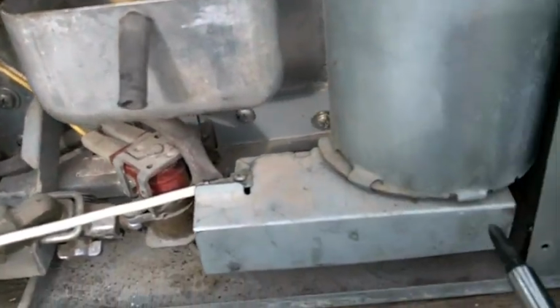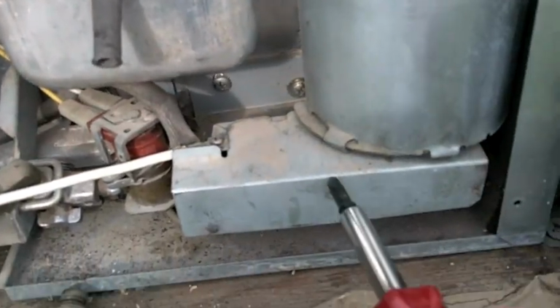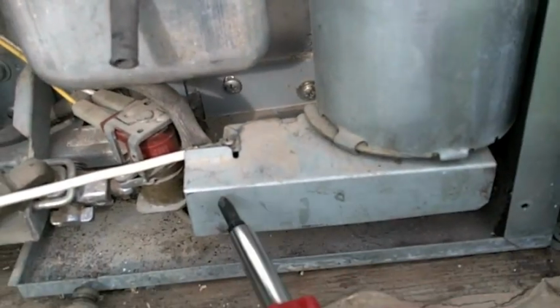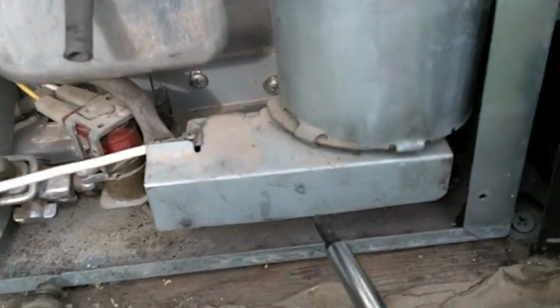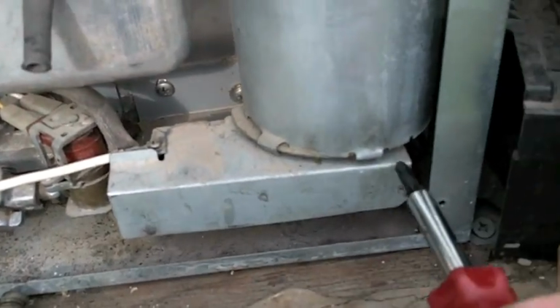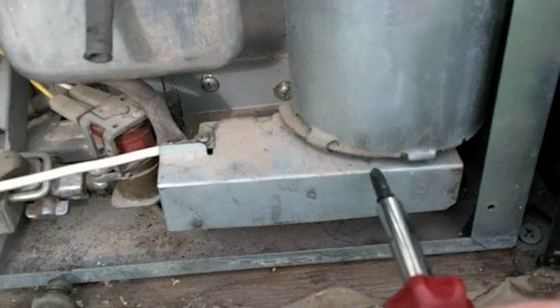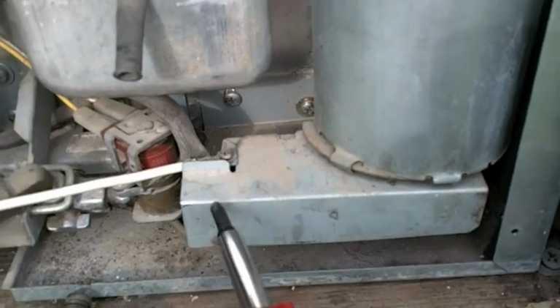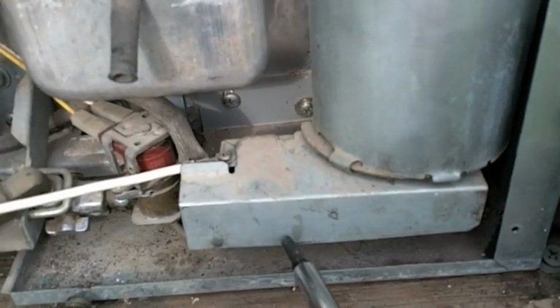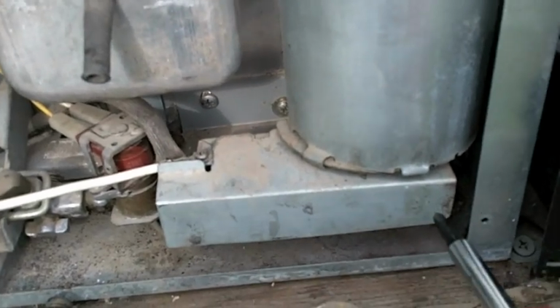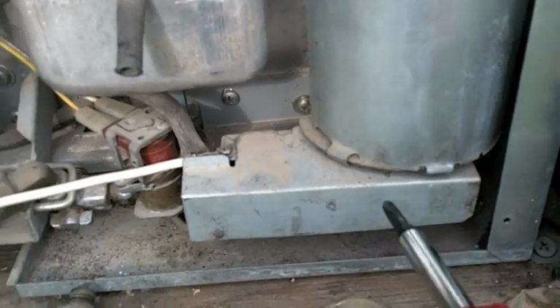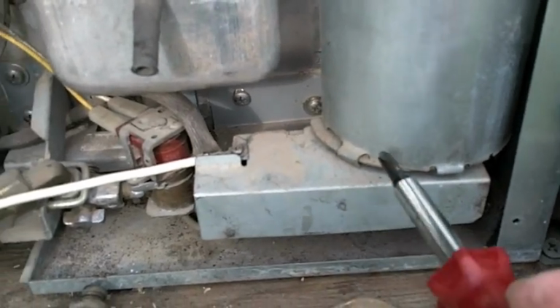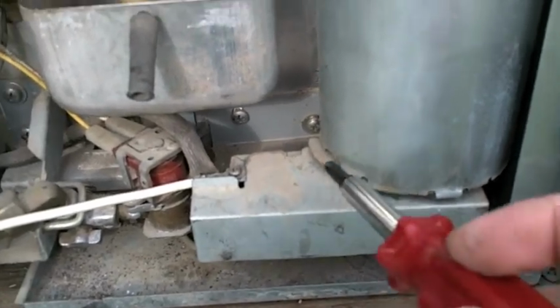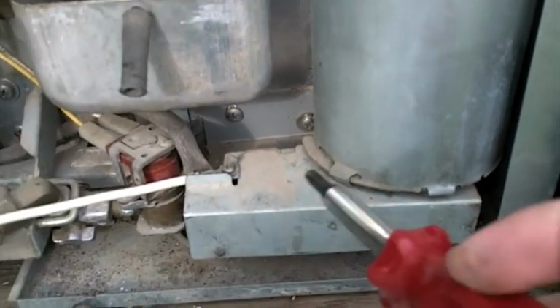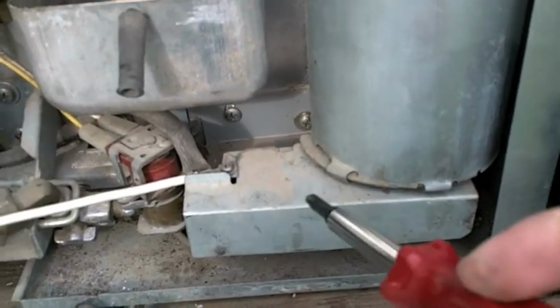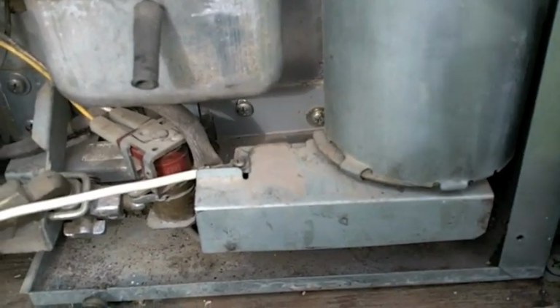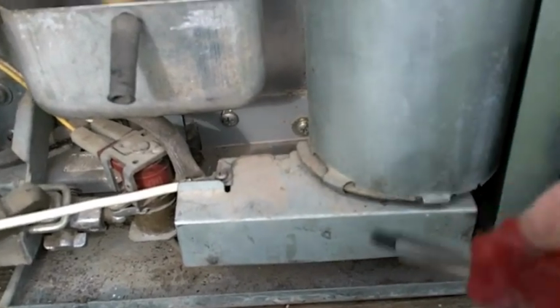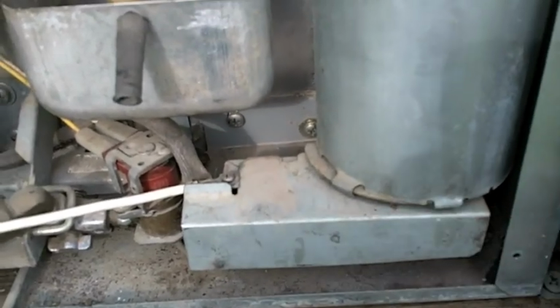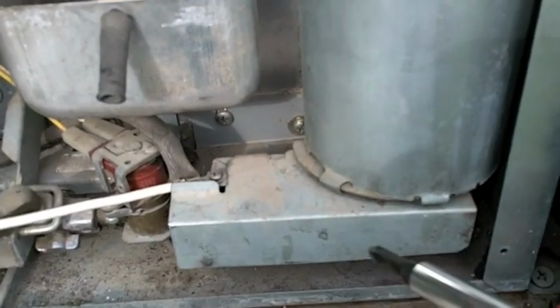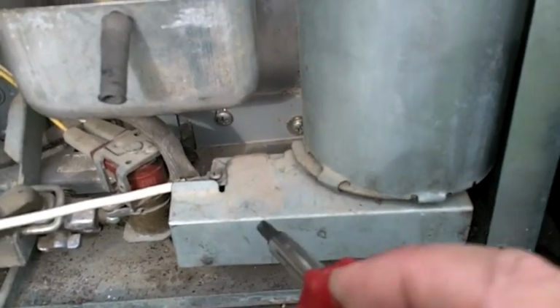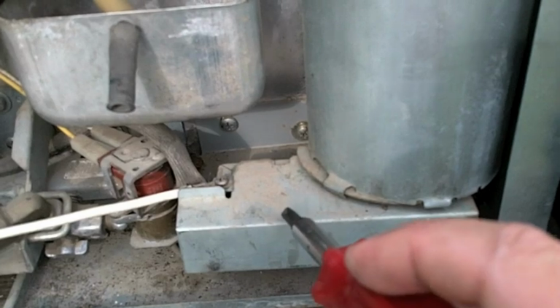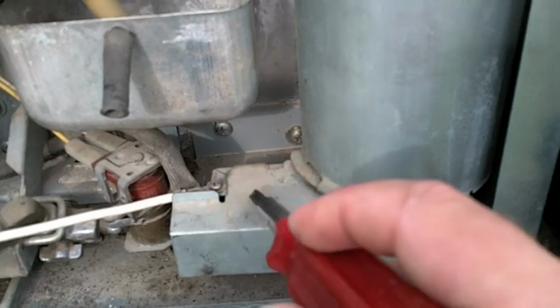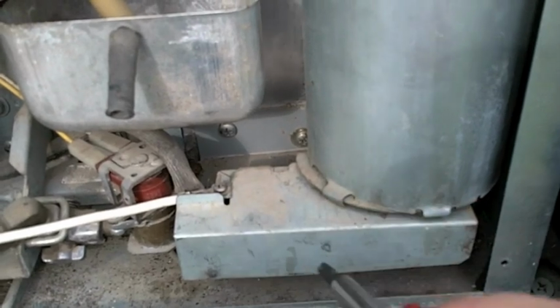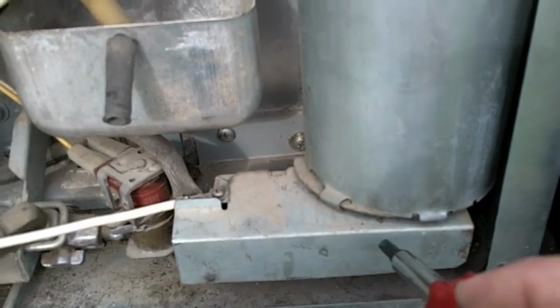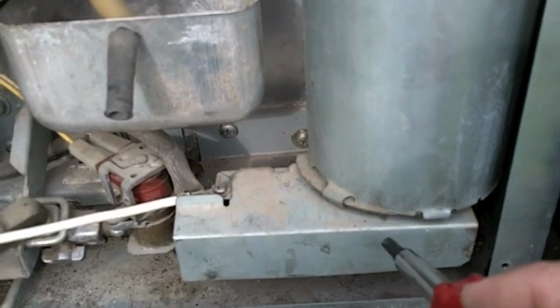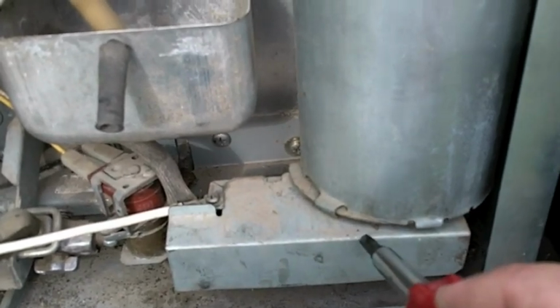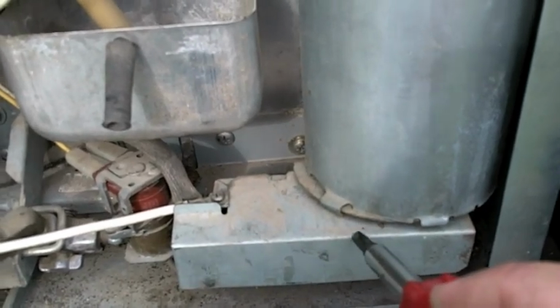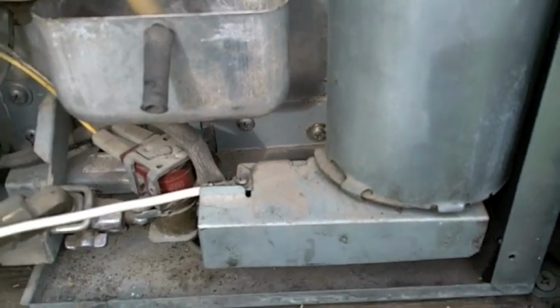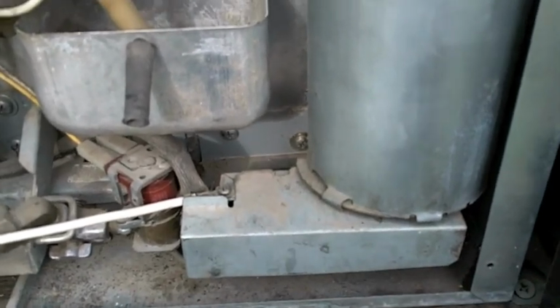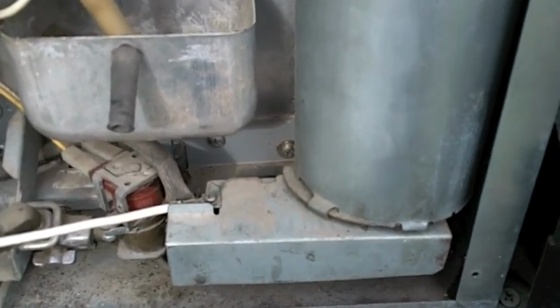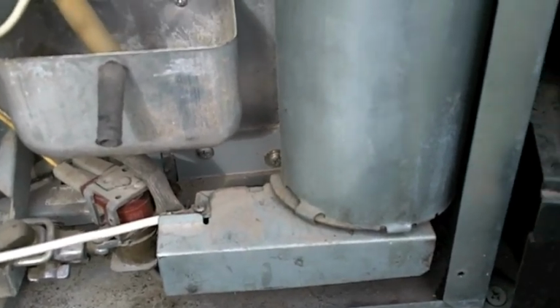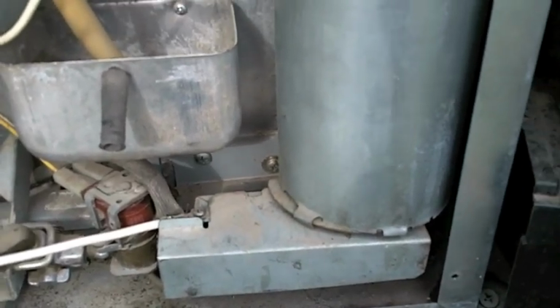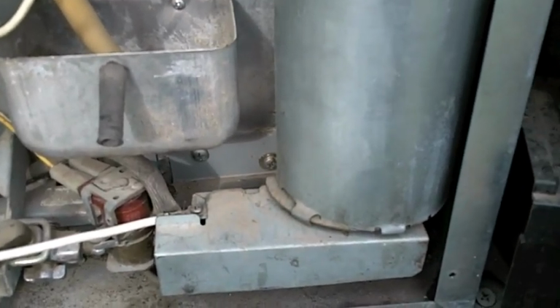This is the flame shroud. Probably what you've got is rust down on top of the burners, so you need to remove the flame shroud to get in there and clean that off. Again, you're dealing with propane.